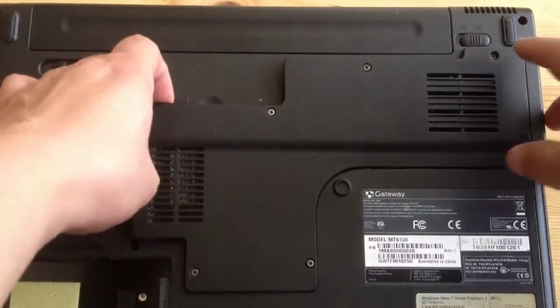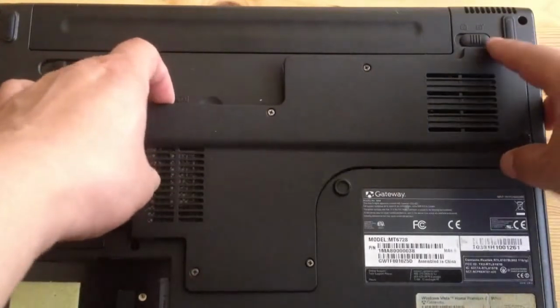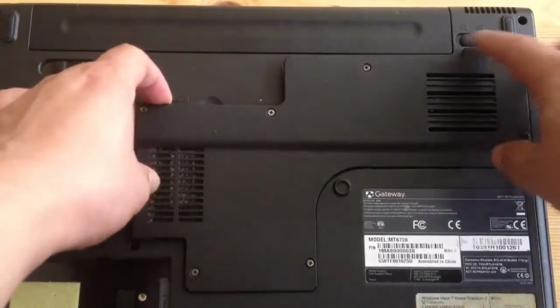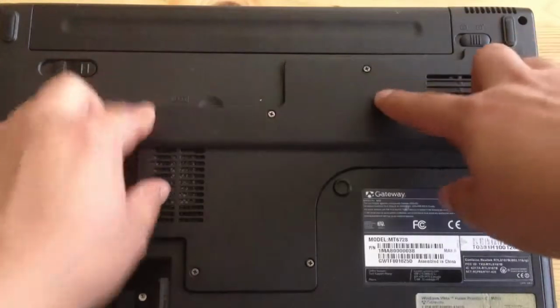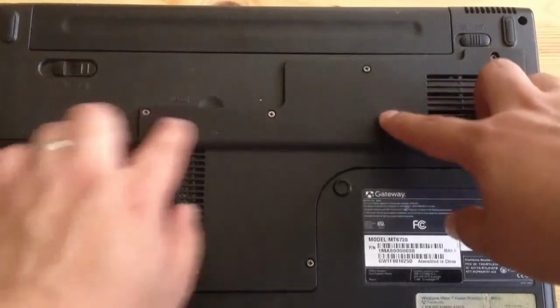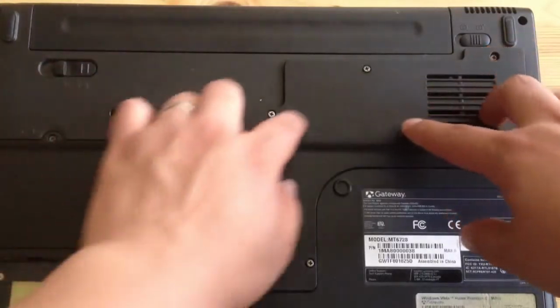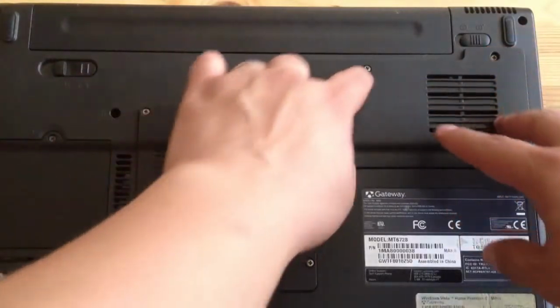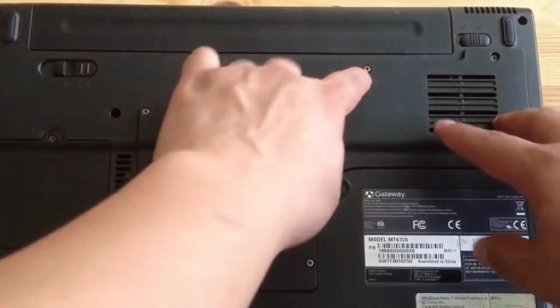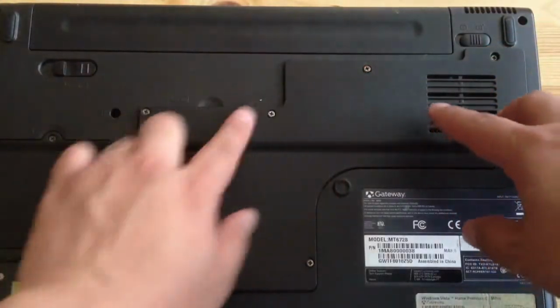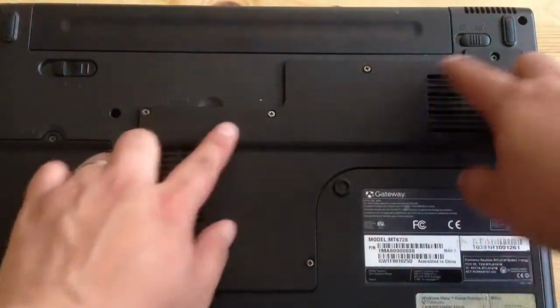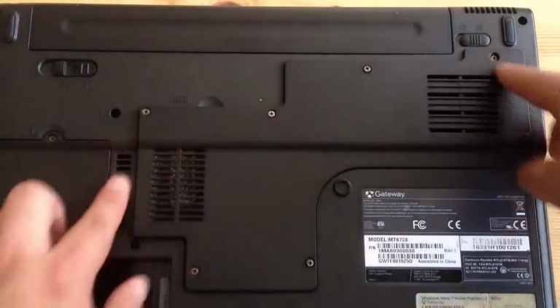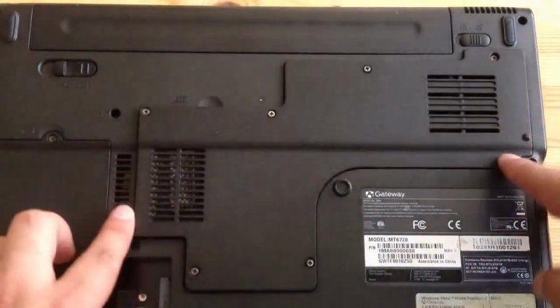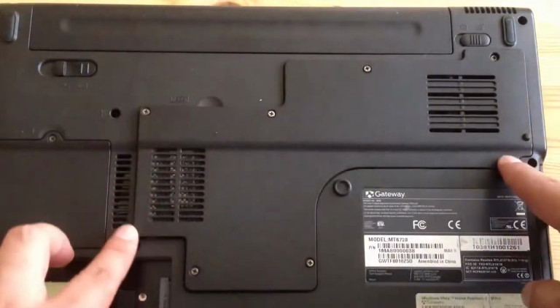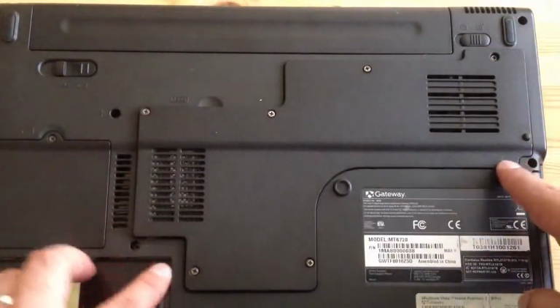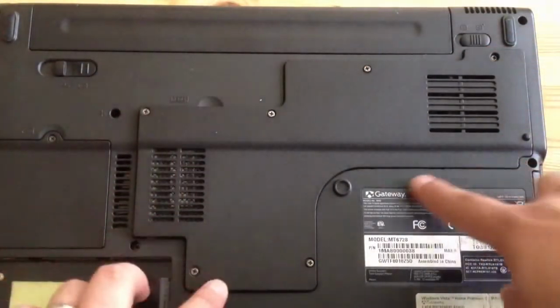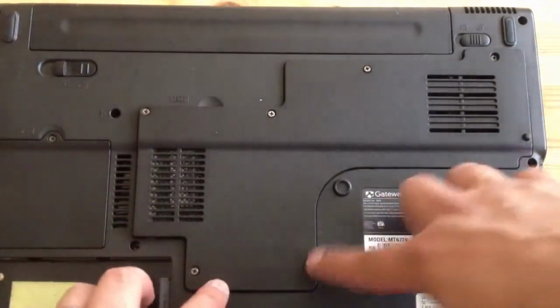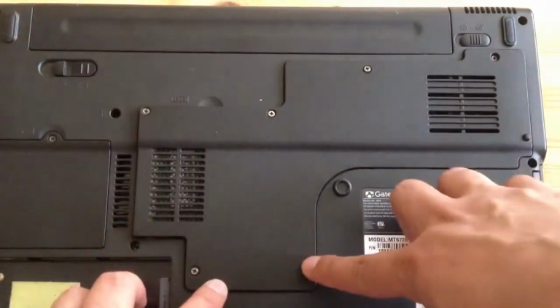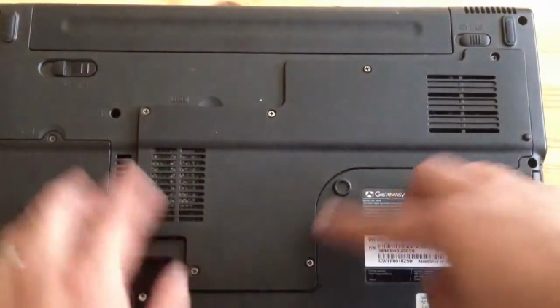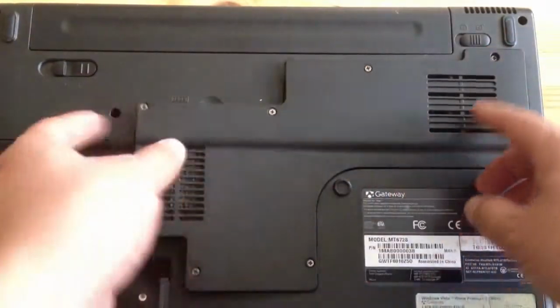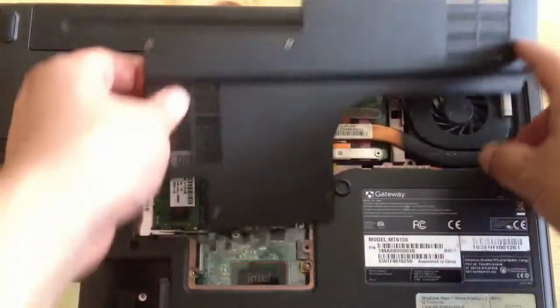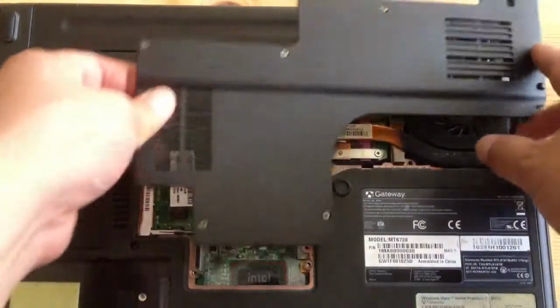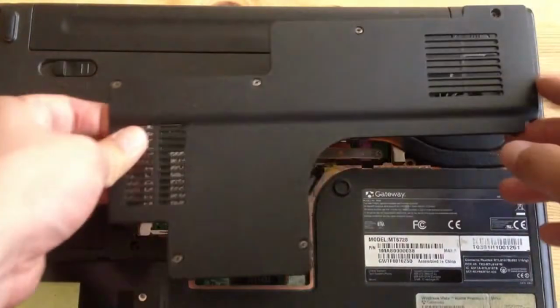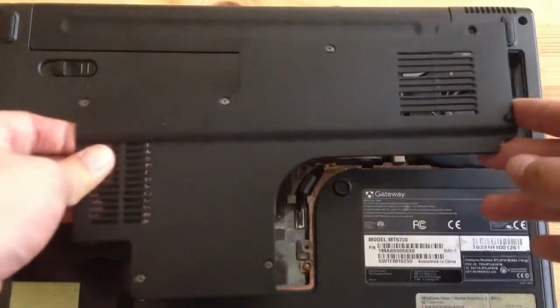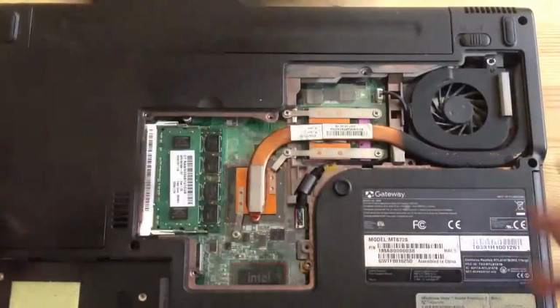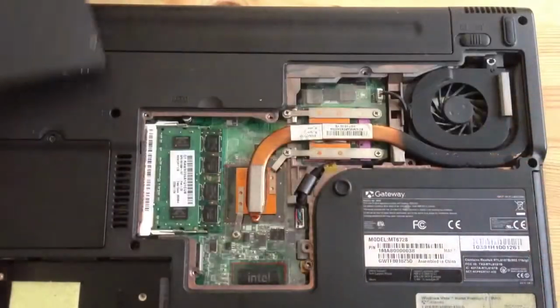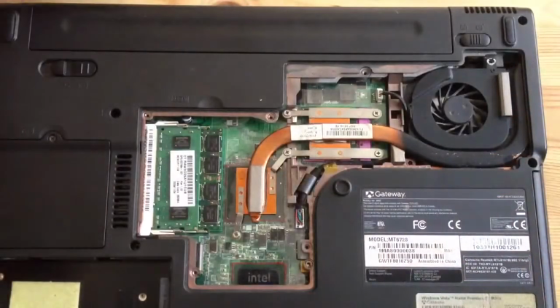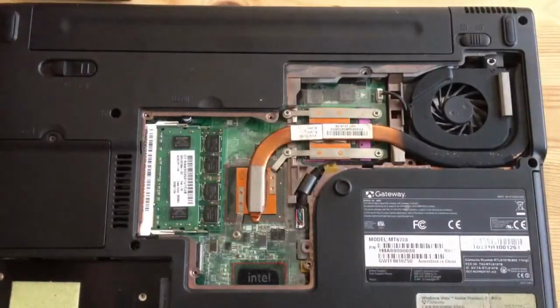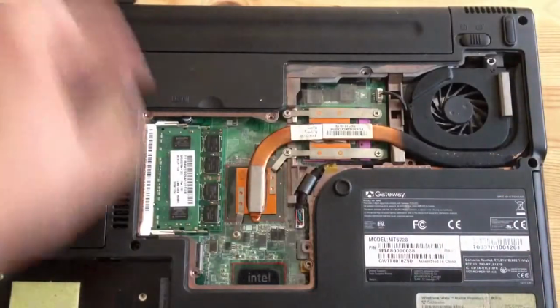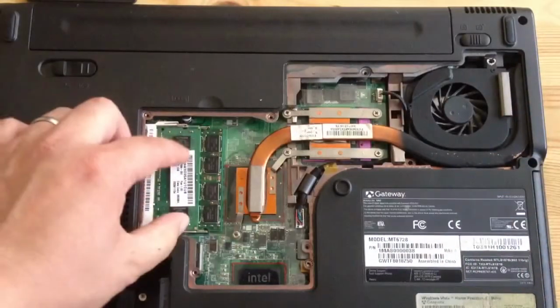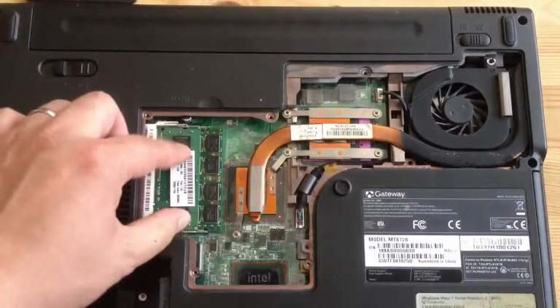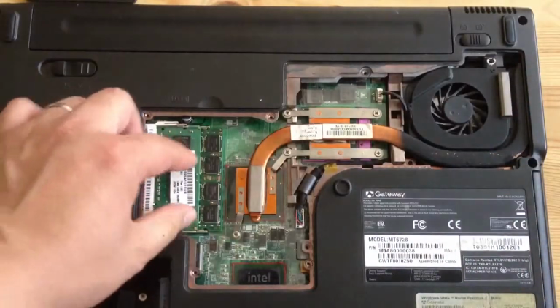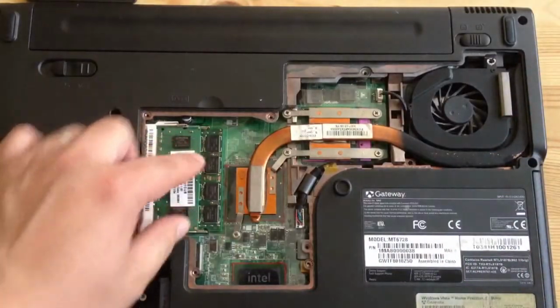Just remember, remove the screws over here — the 7 or 8 screws — and you can lift this off, revealing the RAM slots.